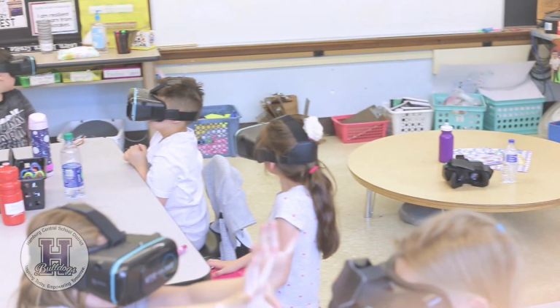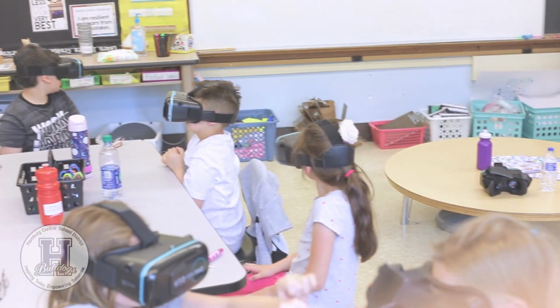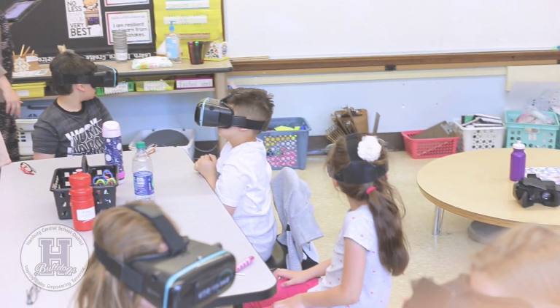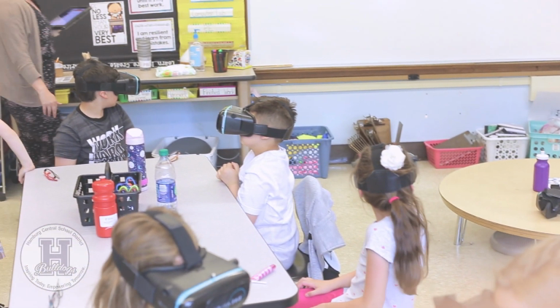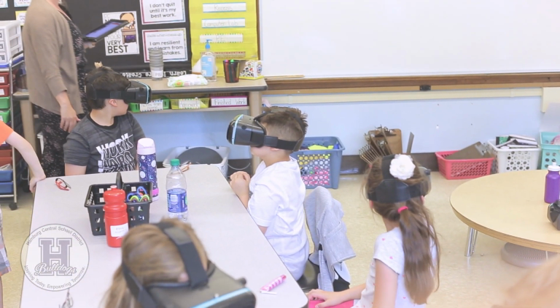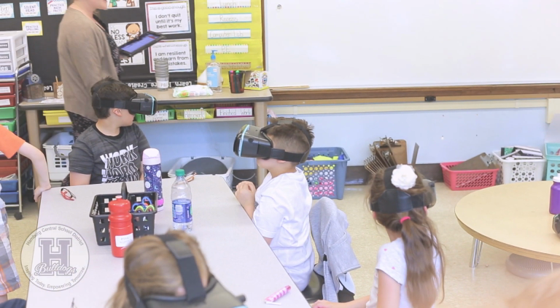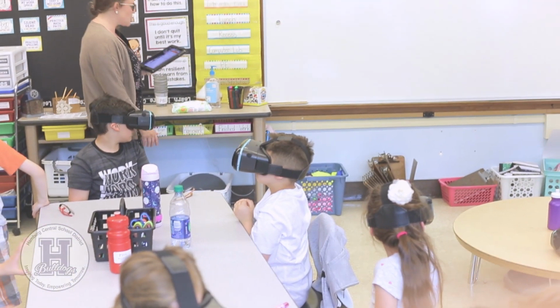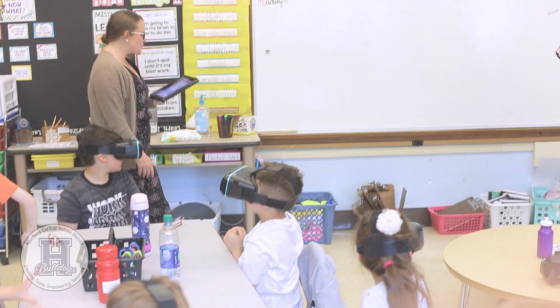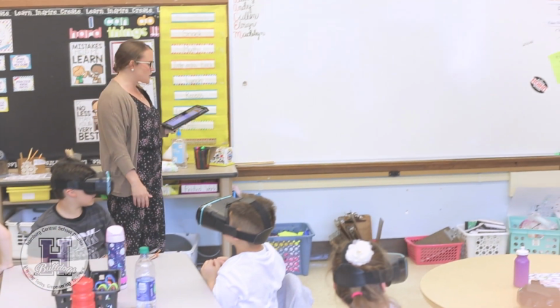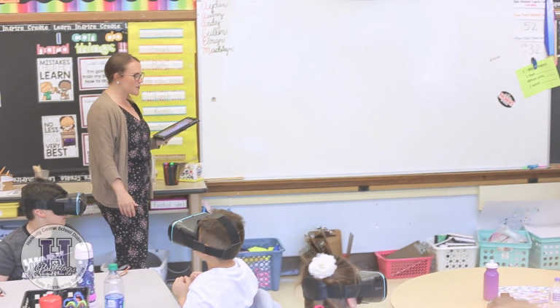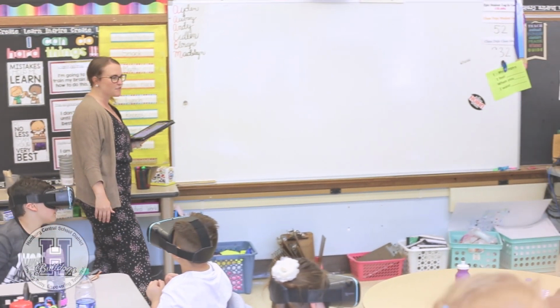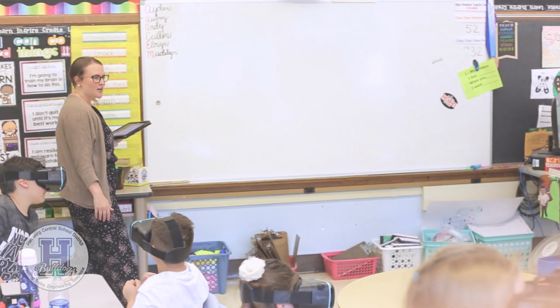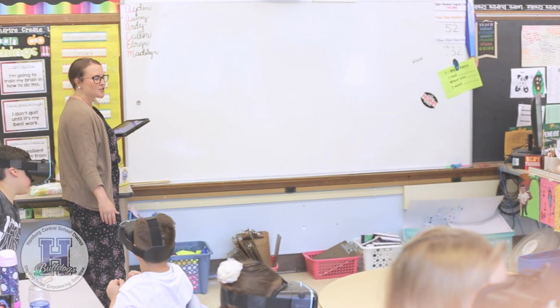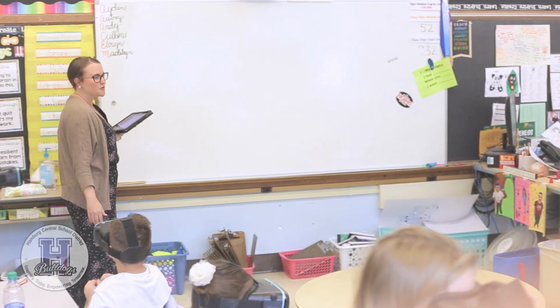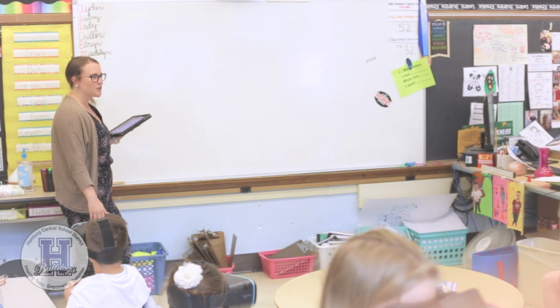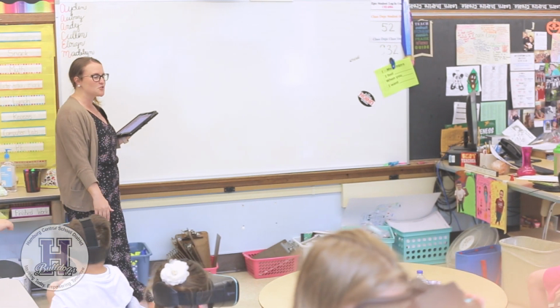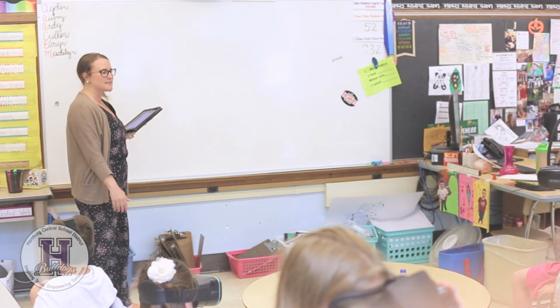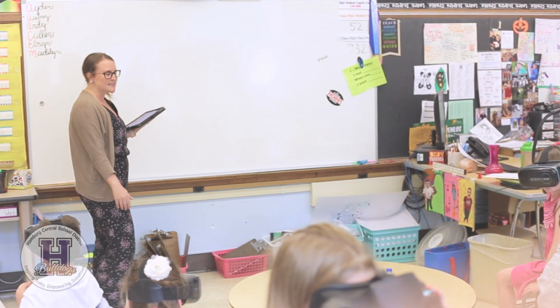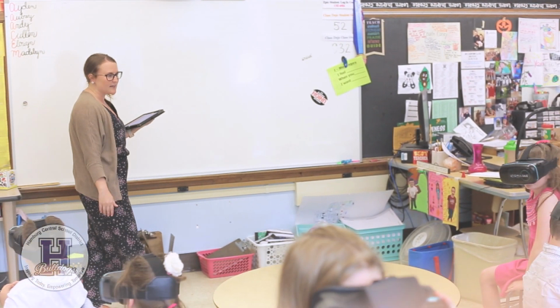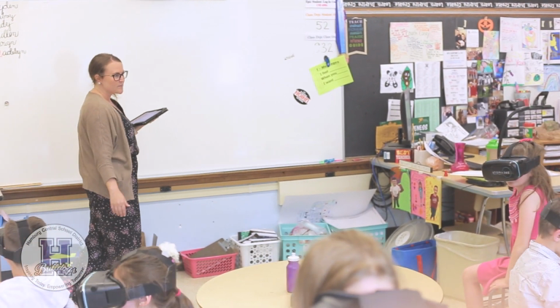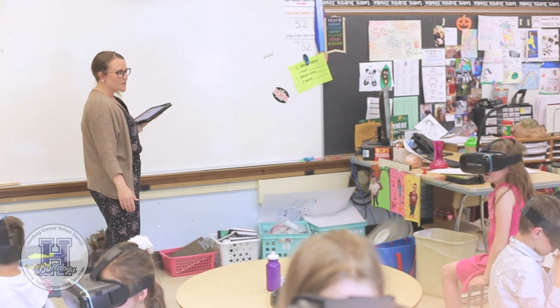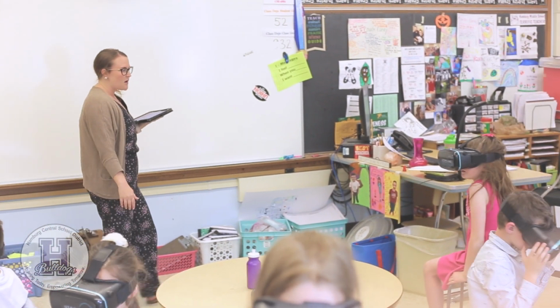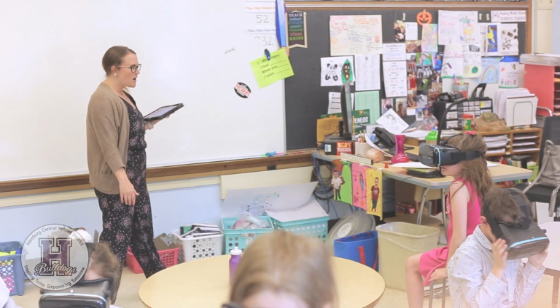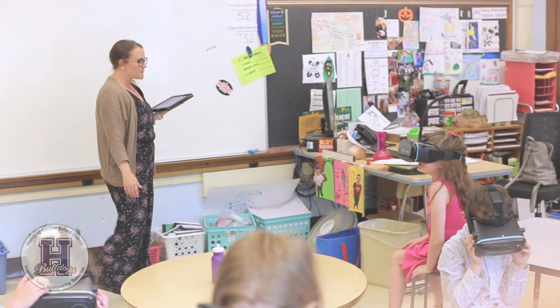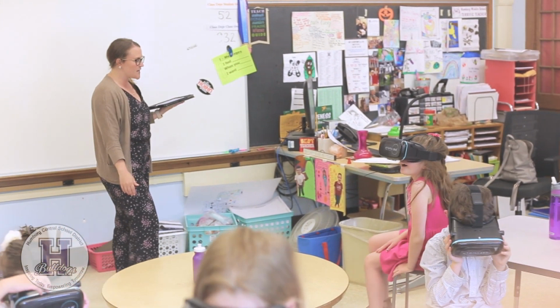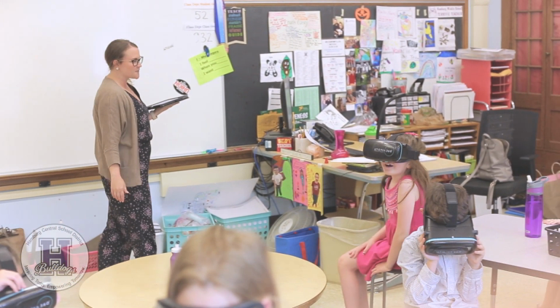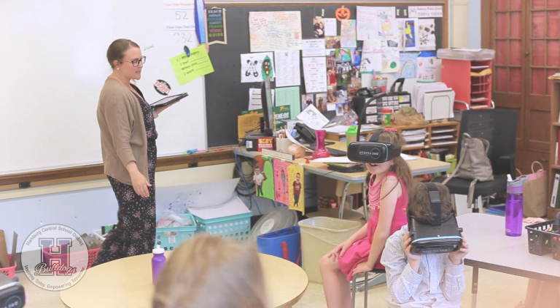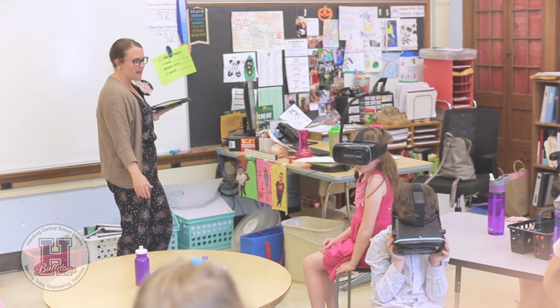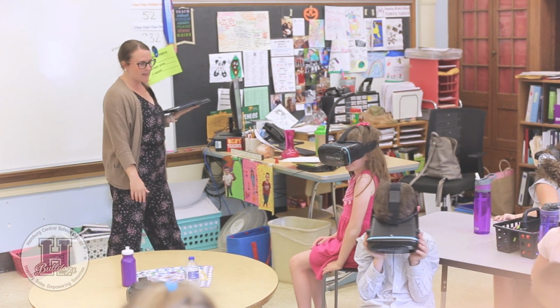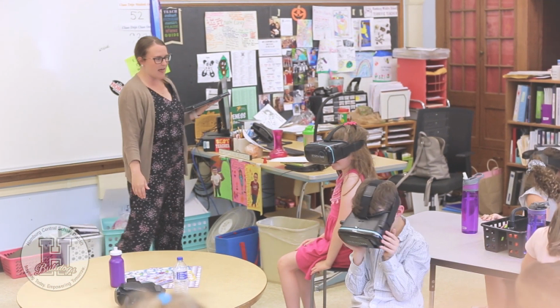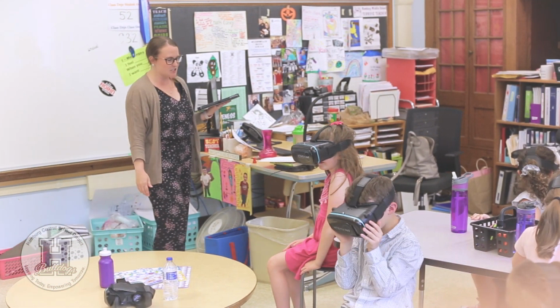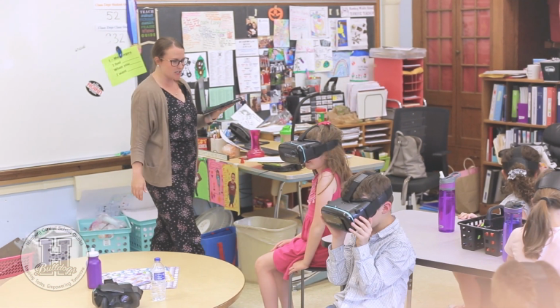Our first stop at the zoo is the North American River Otter, so if you look around you can see all the photography that Nellie took.